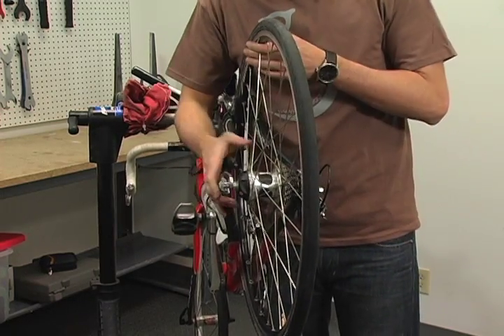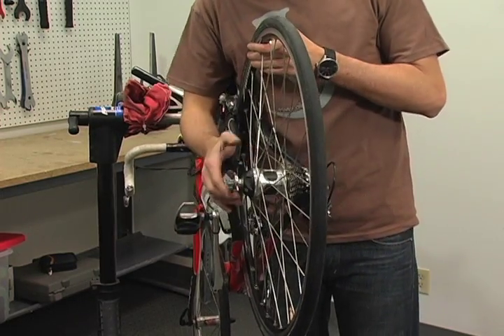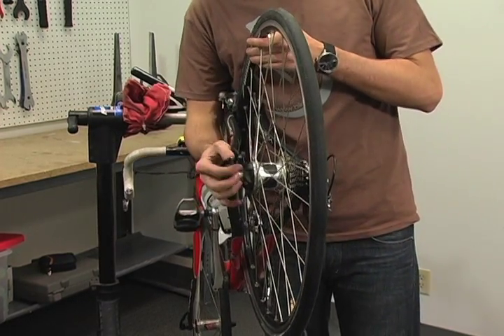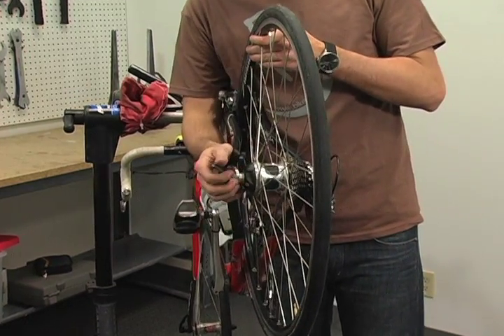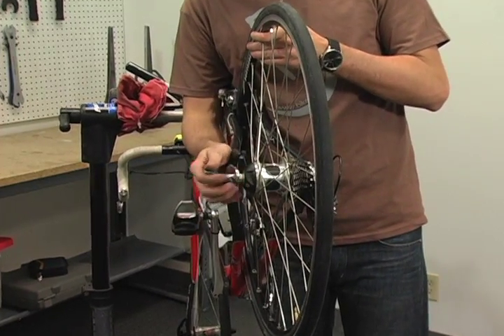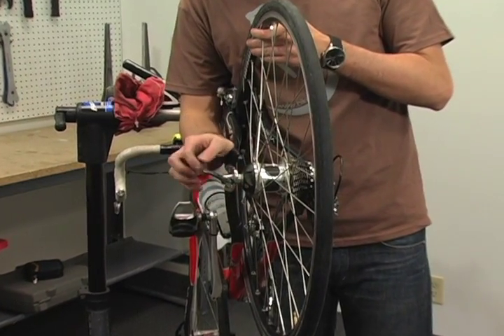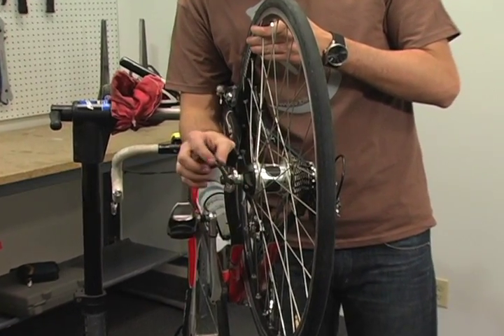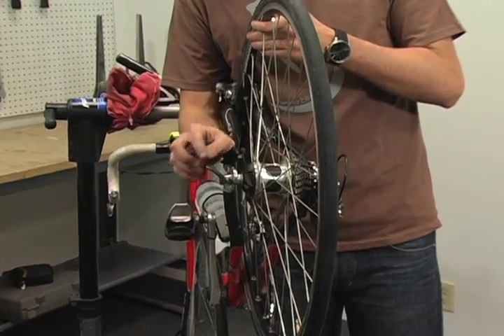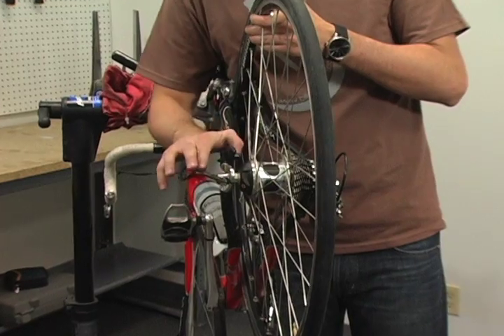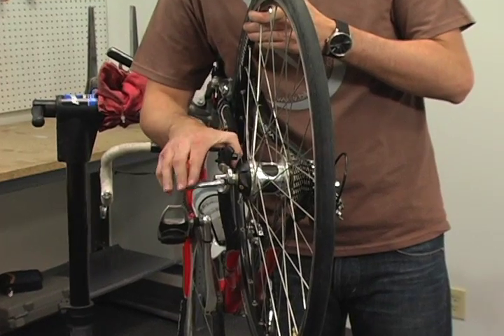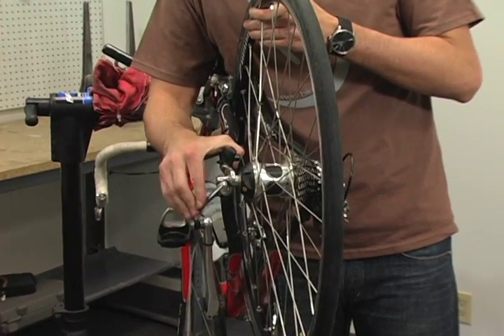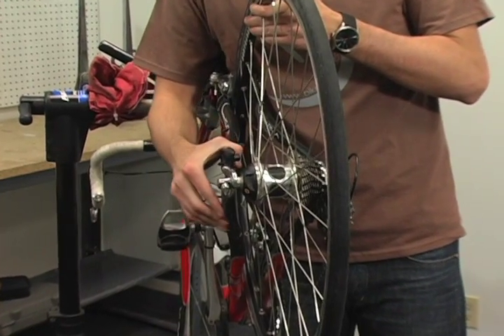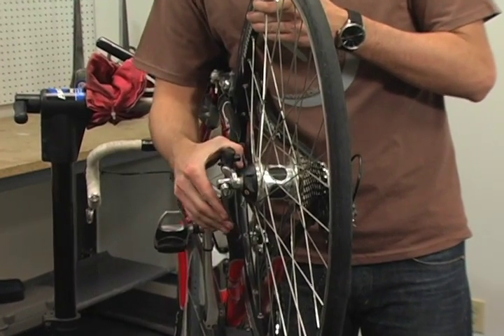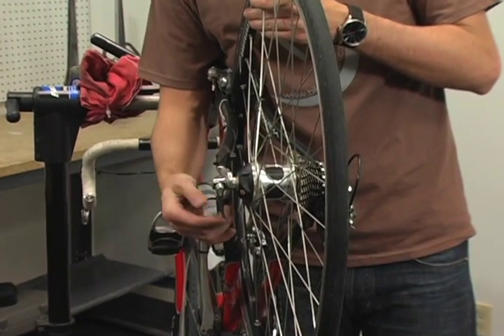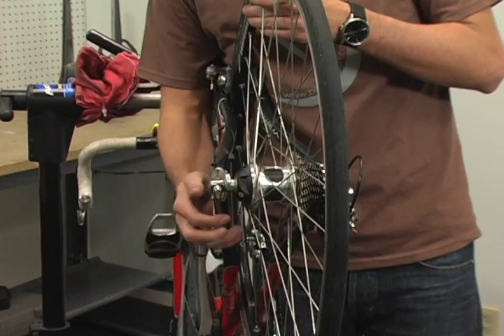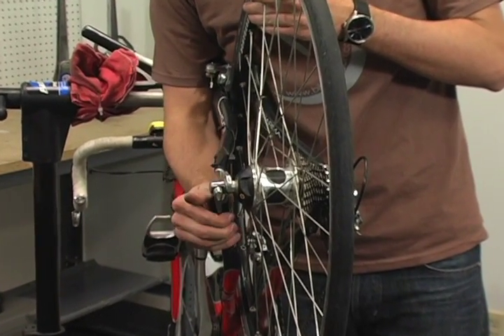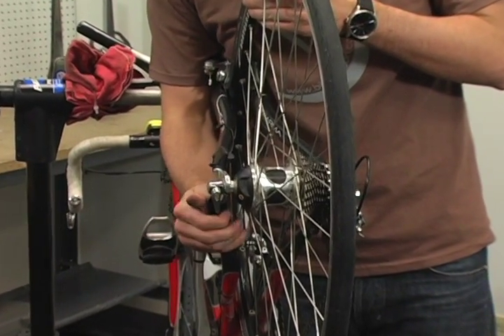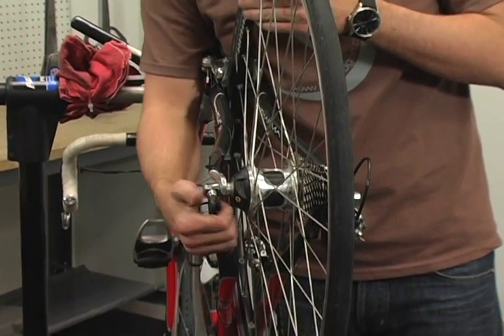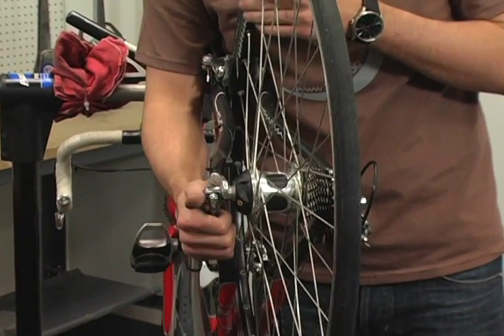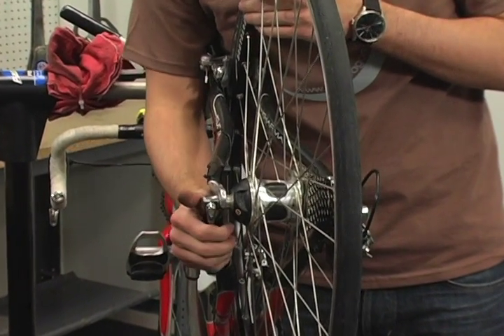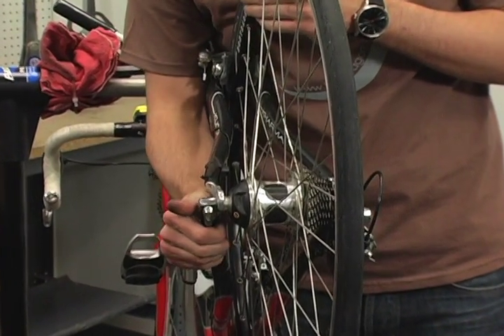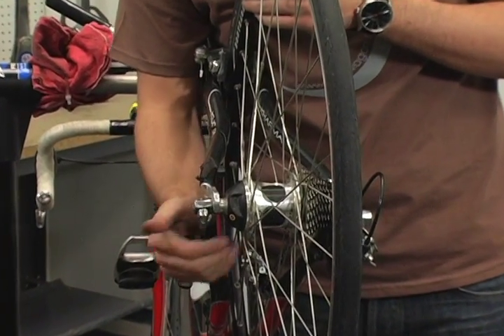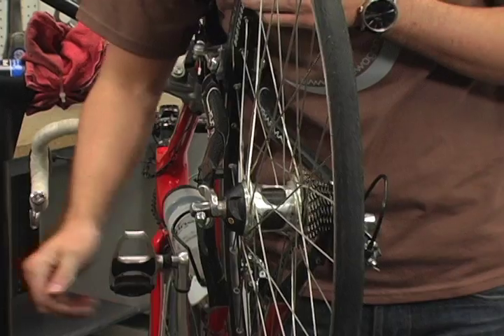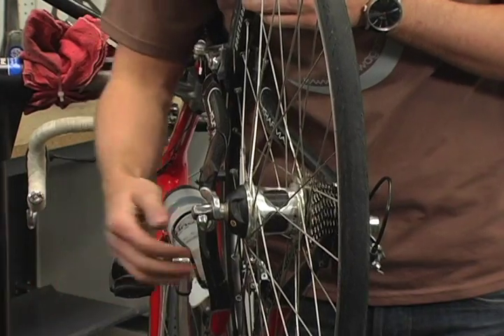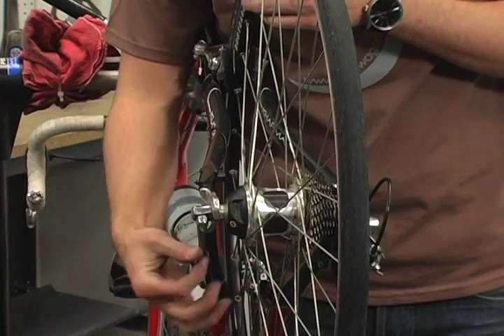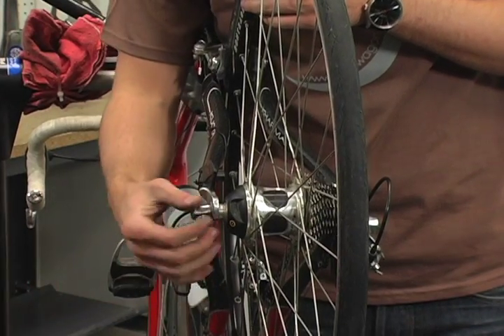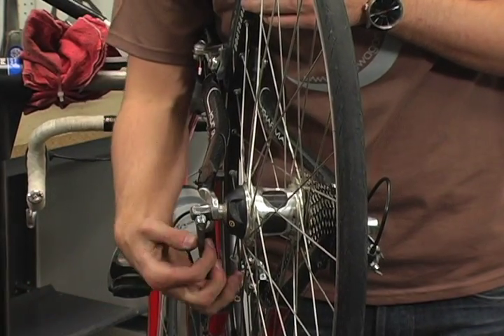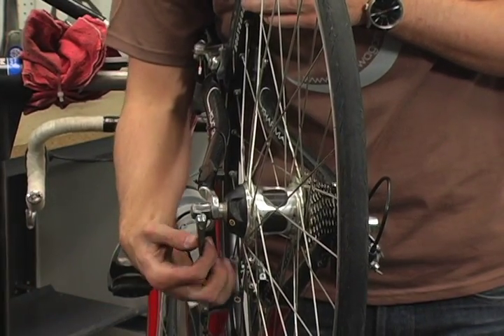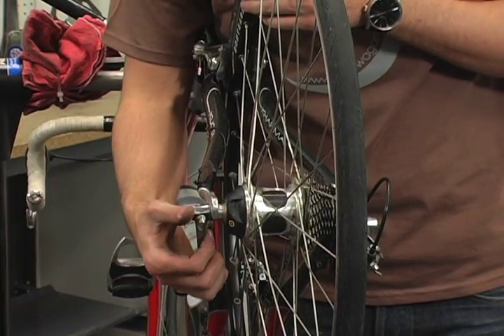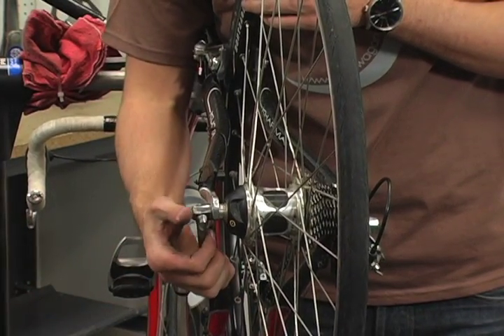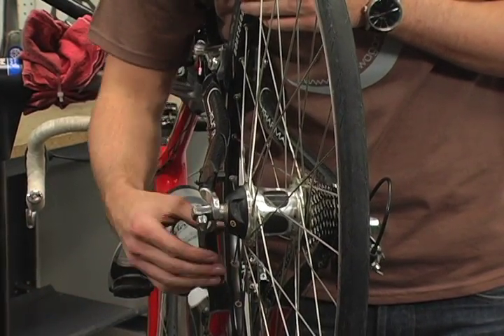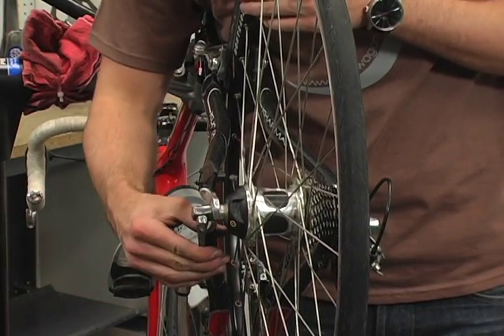If you hadn't adjusted your quick release at all, it should be the right tightness. If you did, you might have to adjust it a little bit — same as on the front, to where it's tight but not too tight.